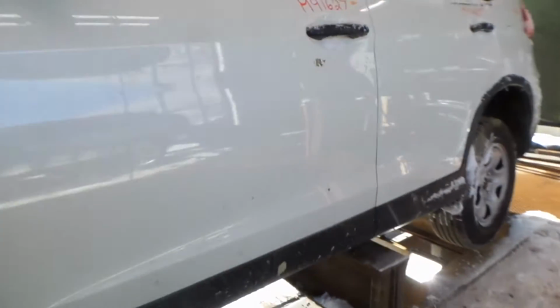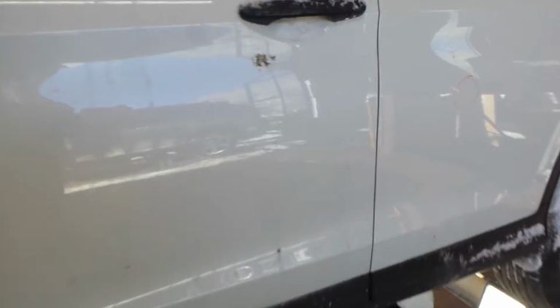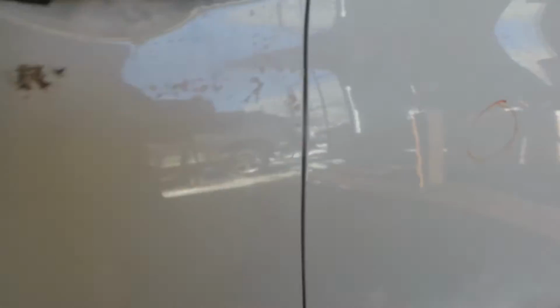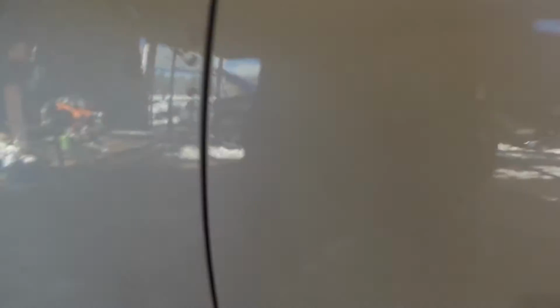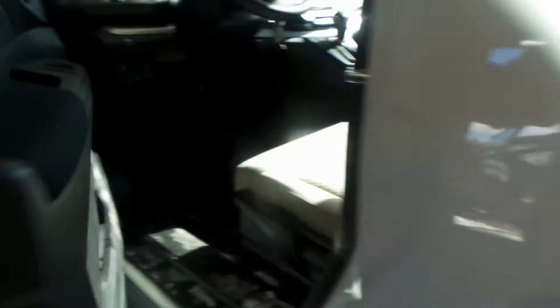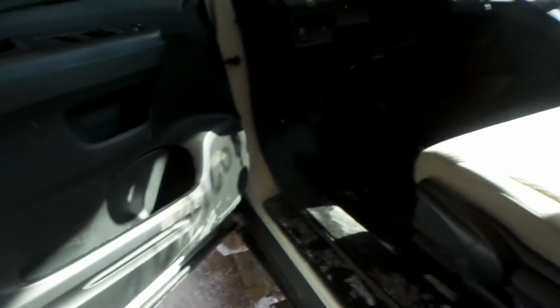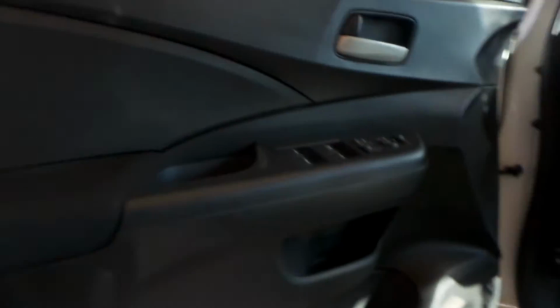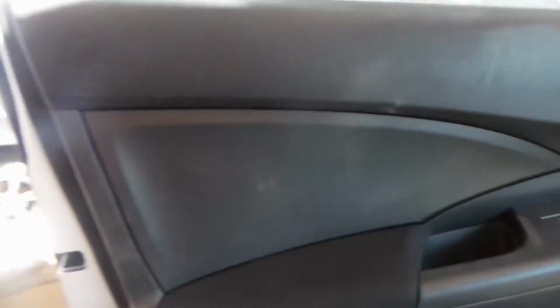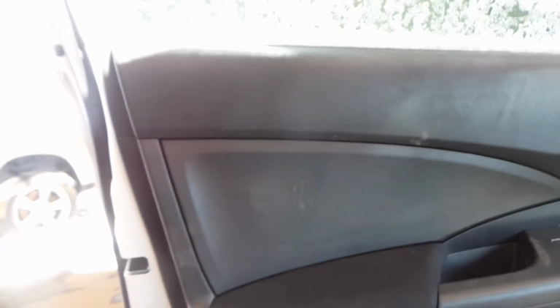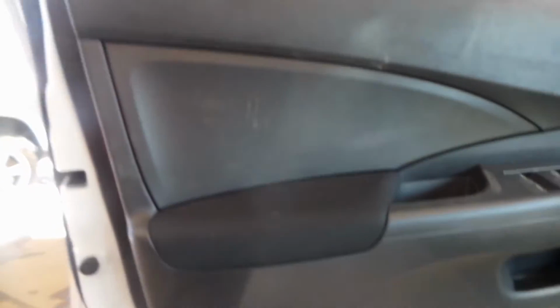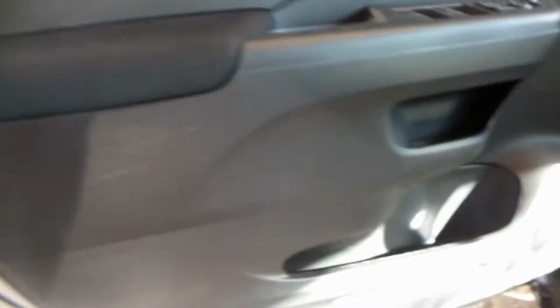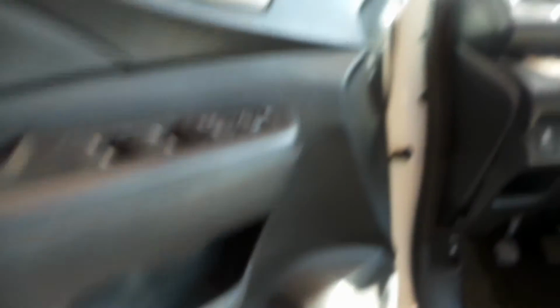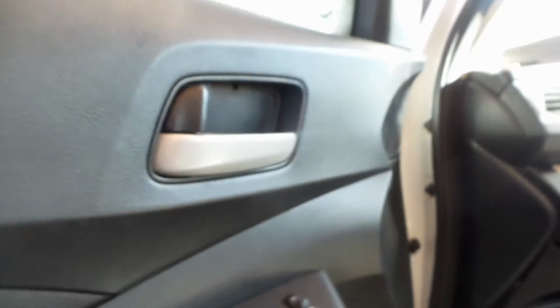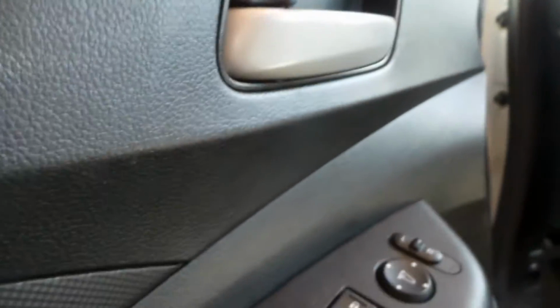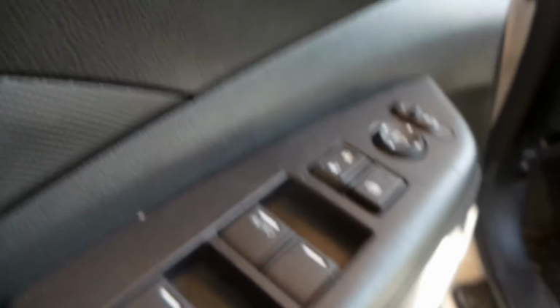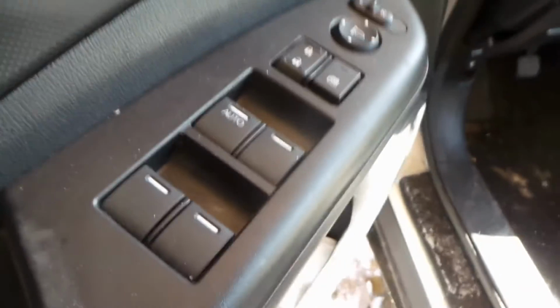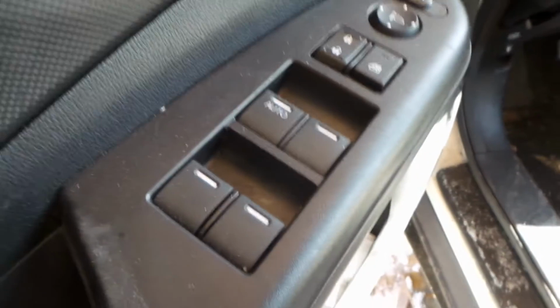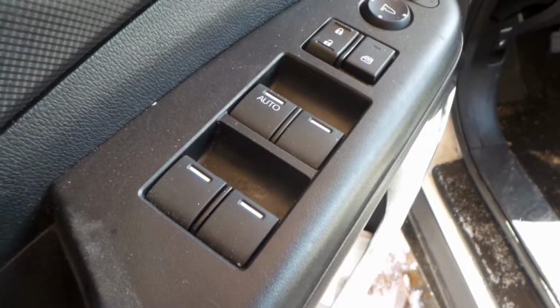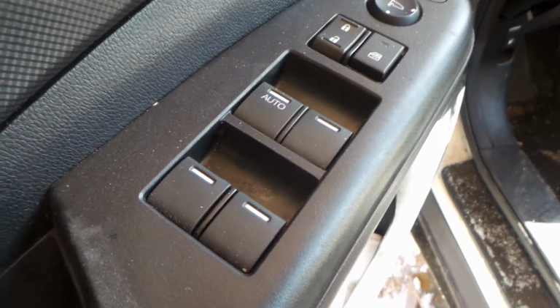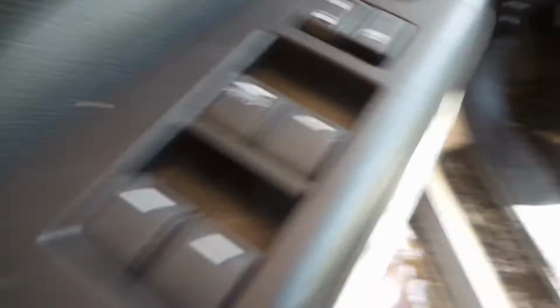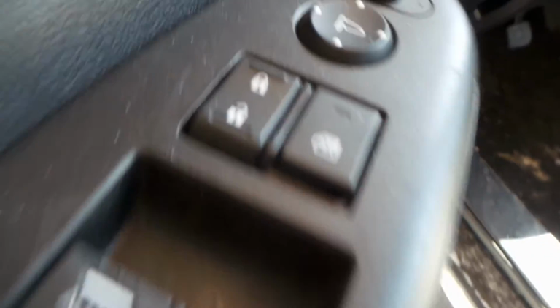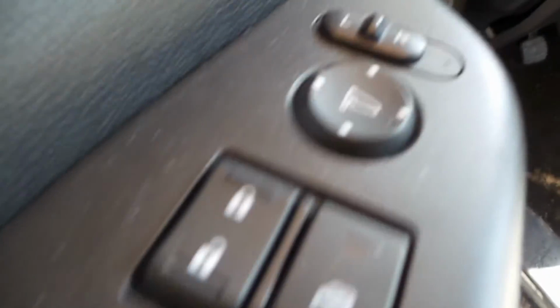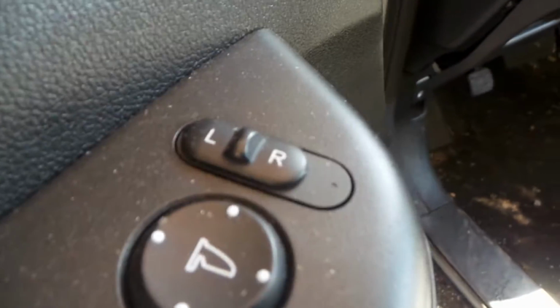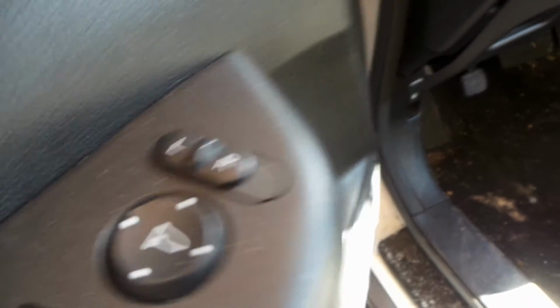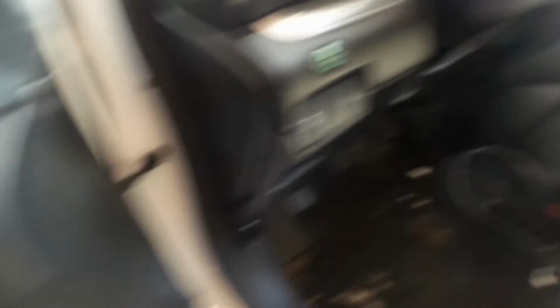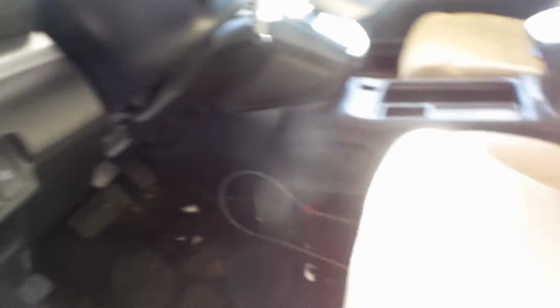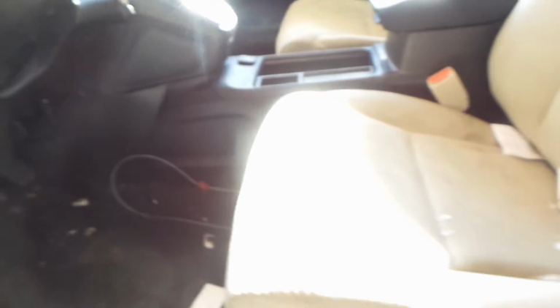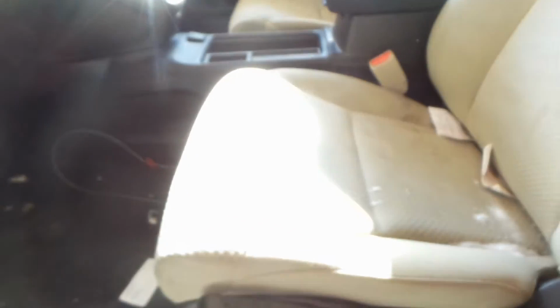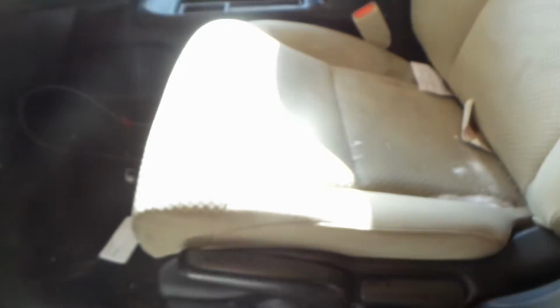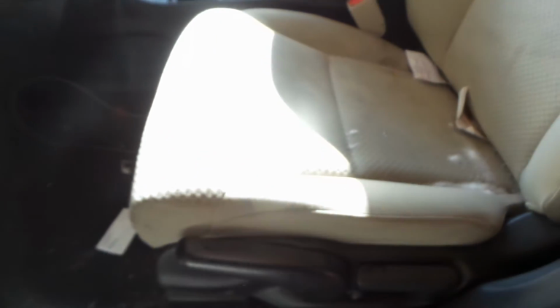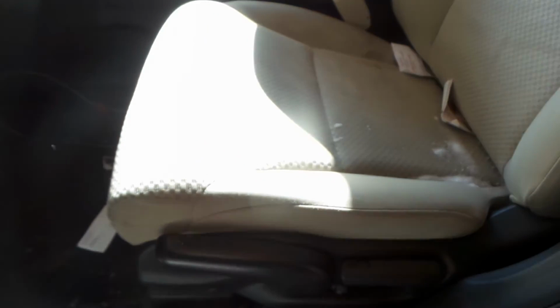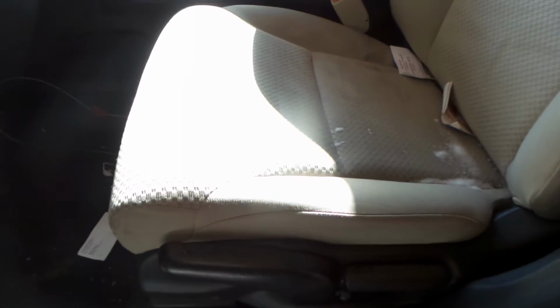Swinging to the inside — good trim panels in this bad boy all the way around, black on black. Got a good master for windows, locks, and mirrors — the whole deal in one master switch. That's a real master switch for you.